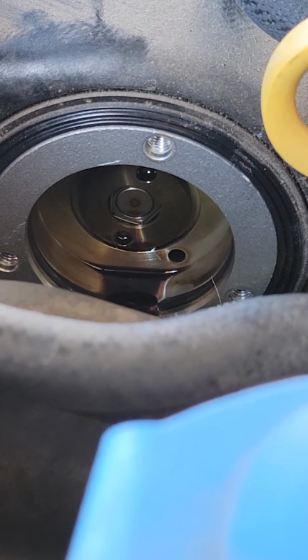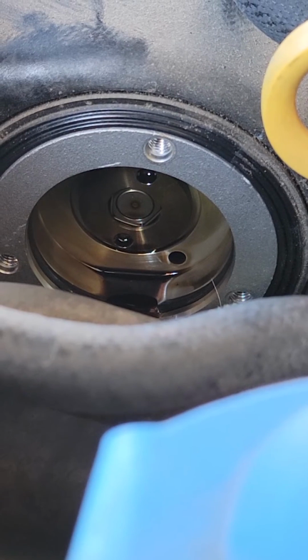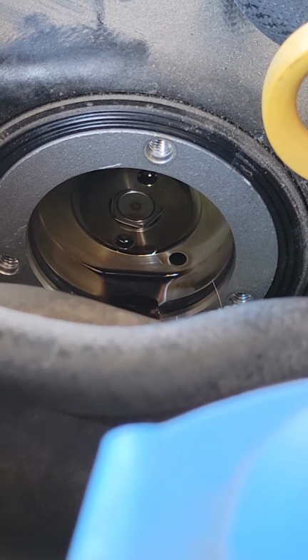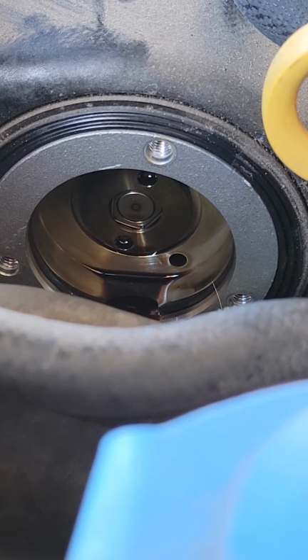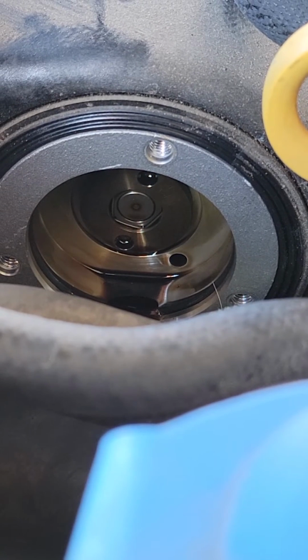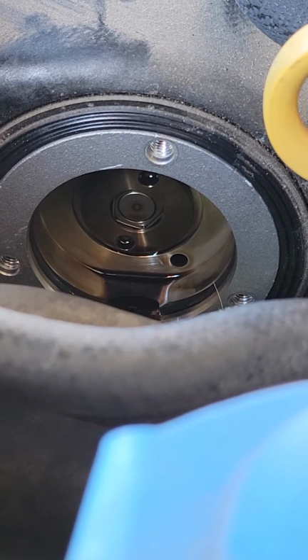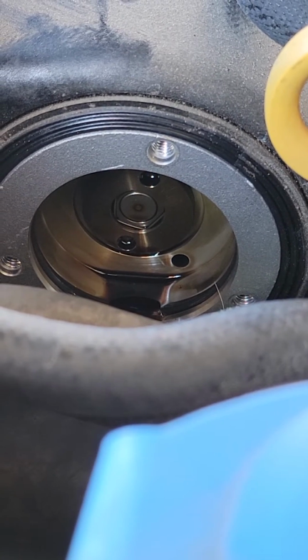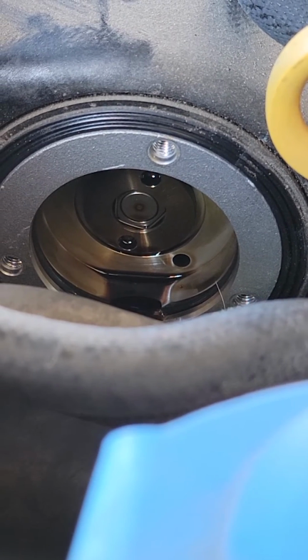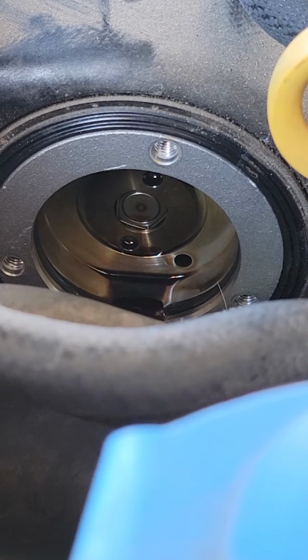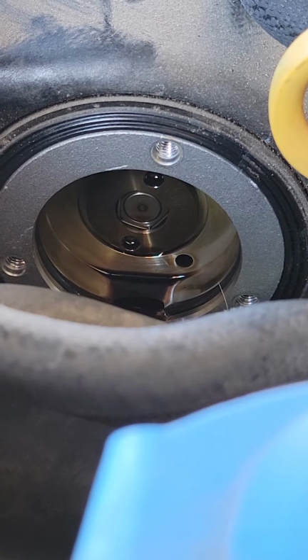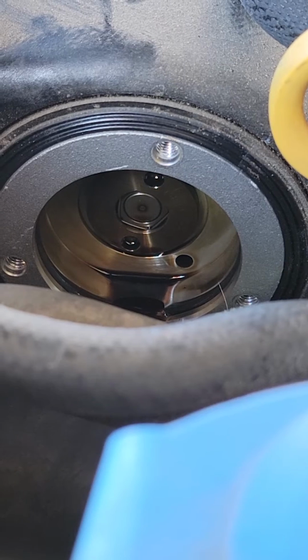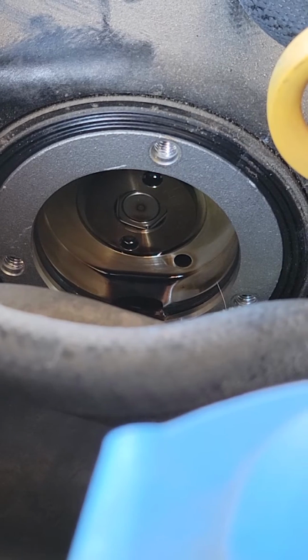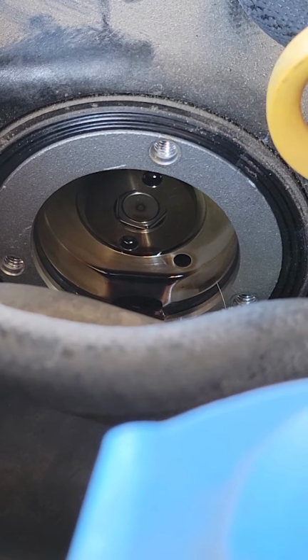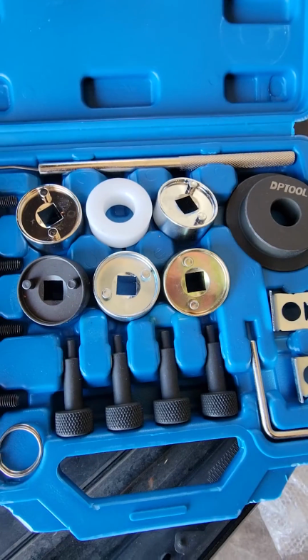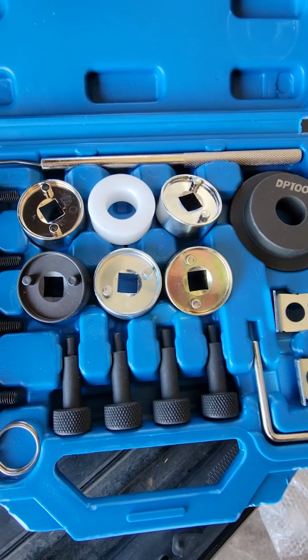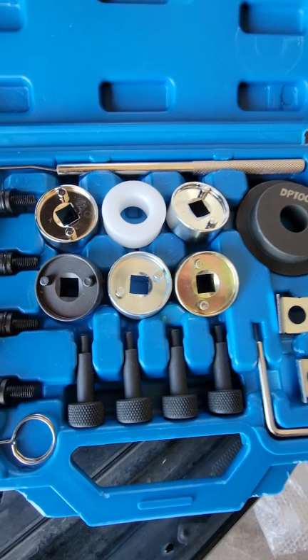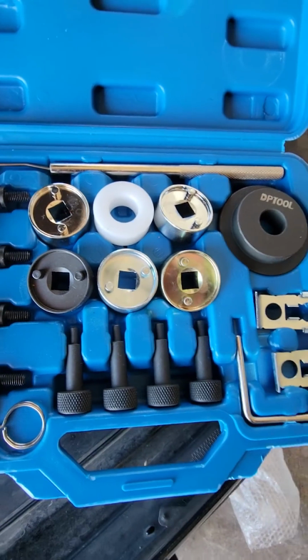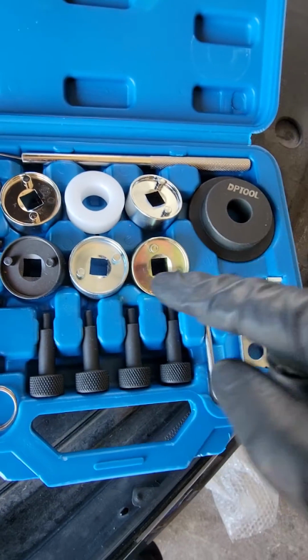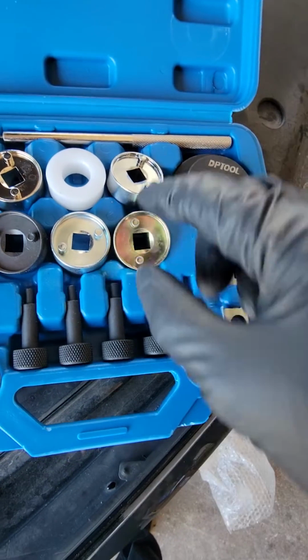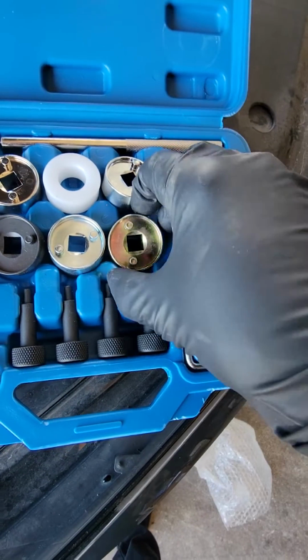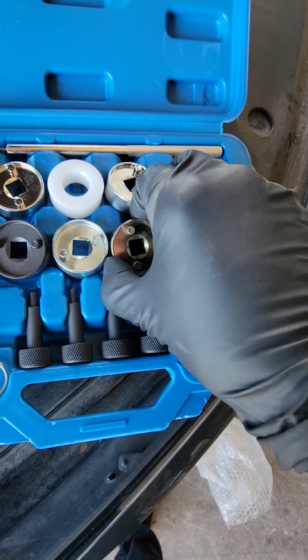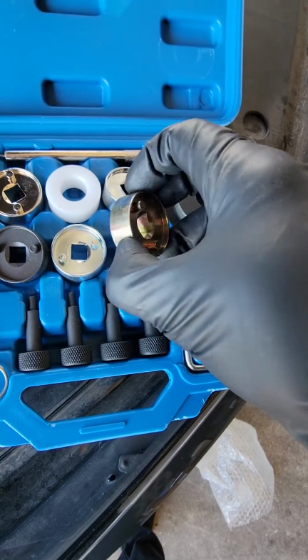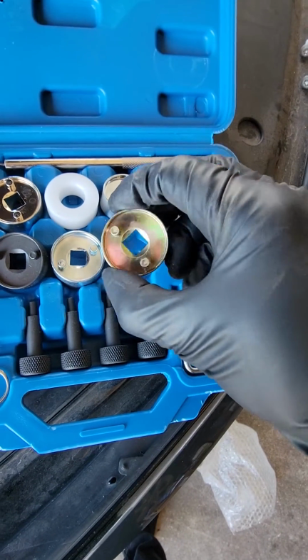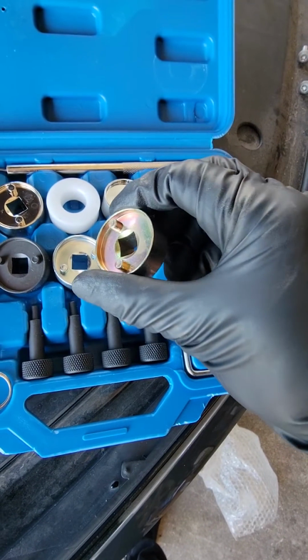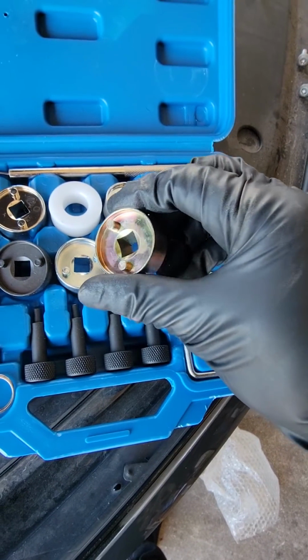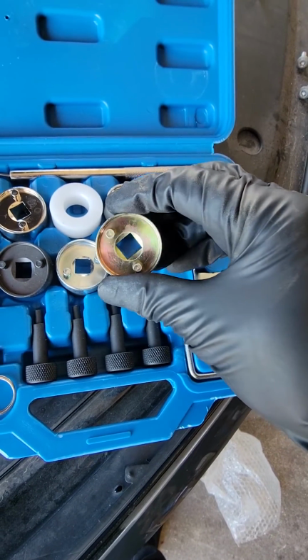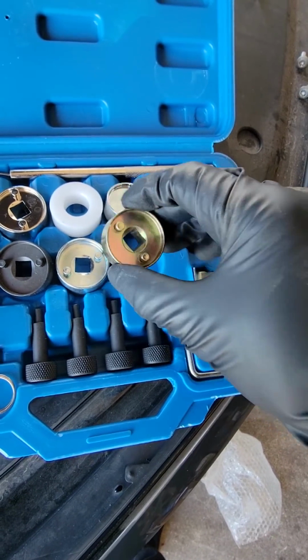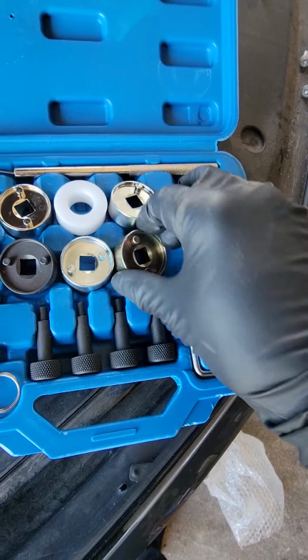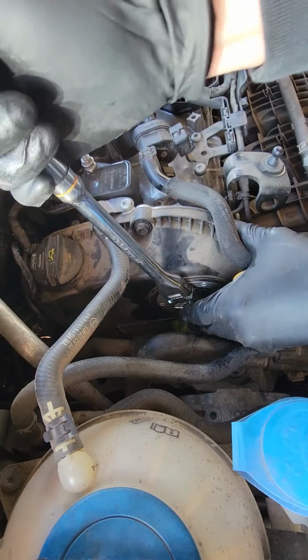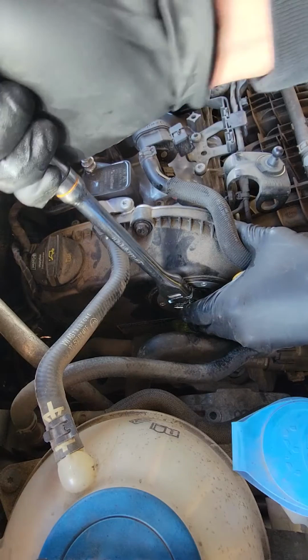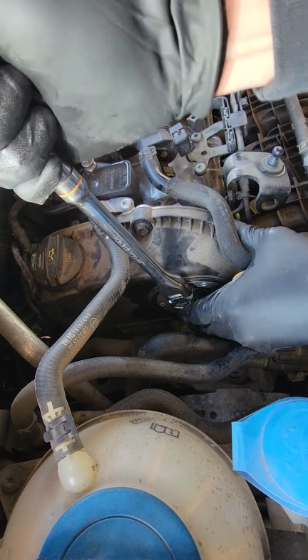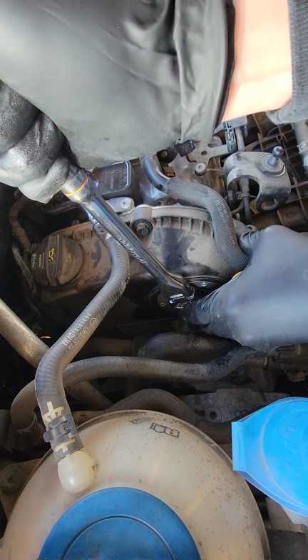Next we're taking out this solenoid on the inside here to see if it's gunked up or stuck. To do so you'll need a special tool to get in there and pop that free. Remember, this is reverse threaded.